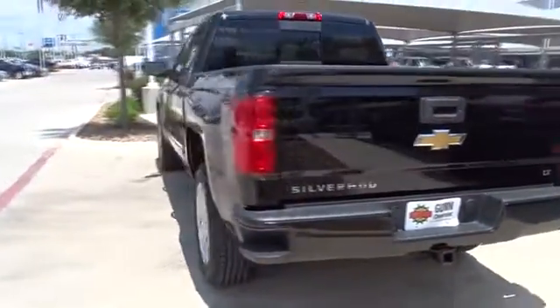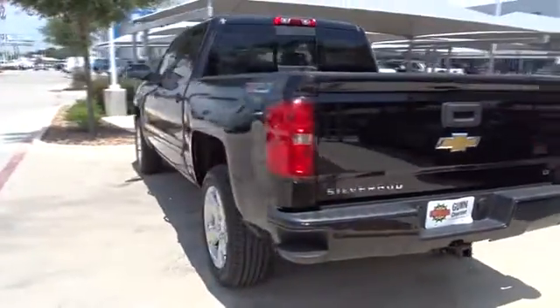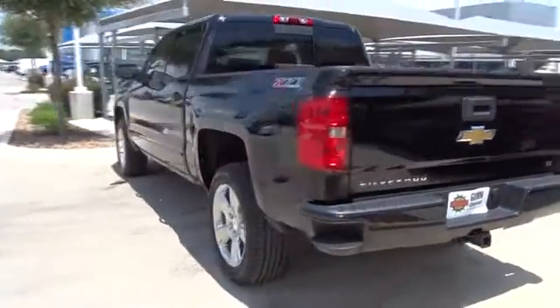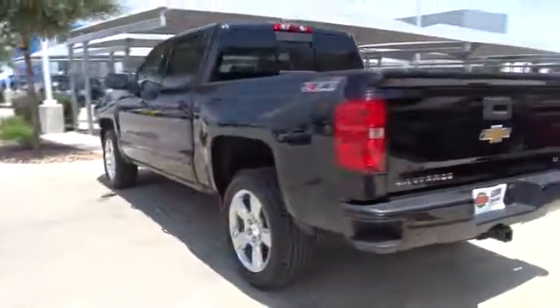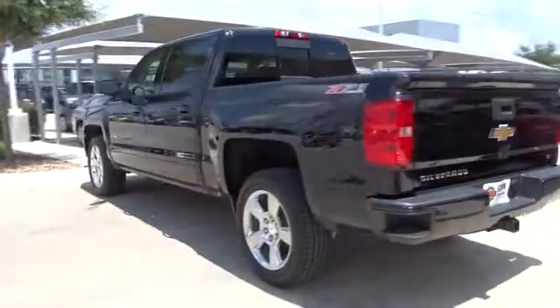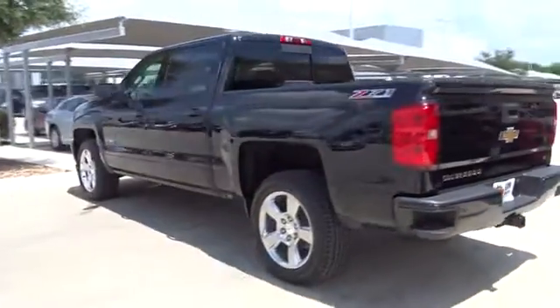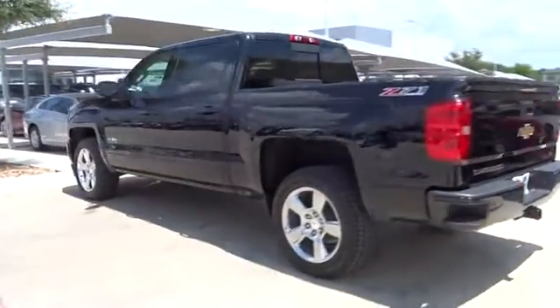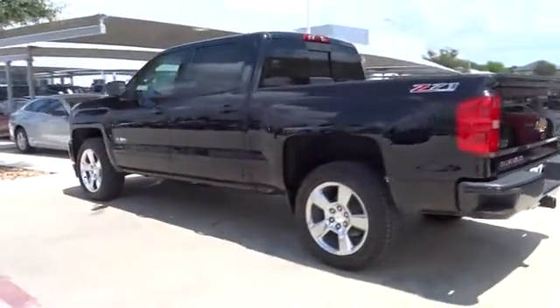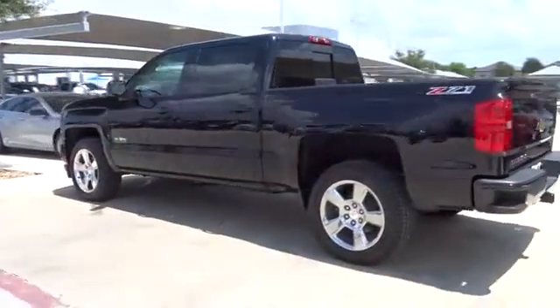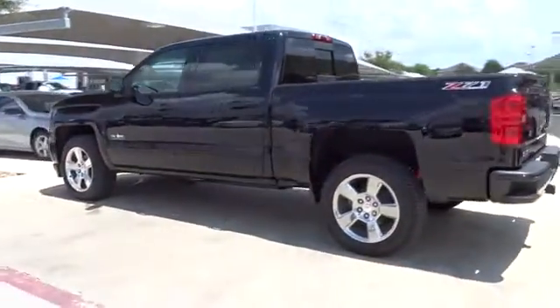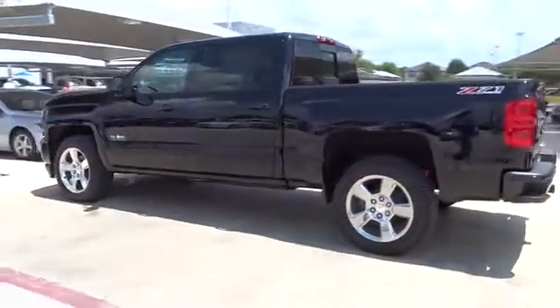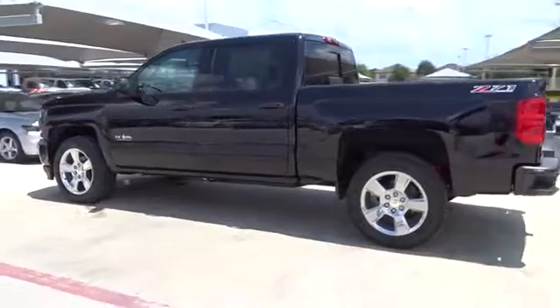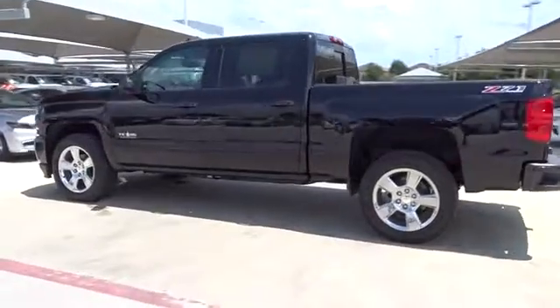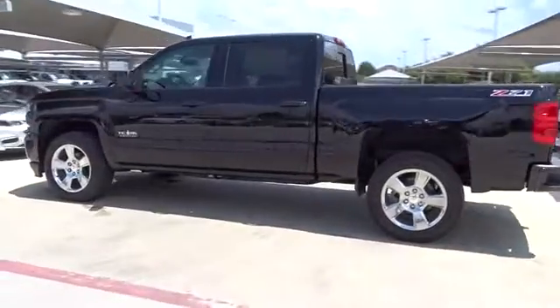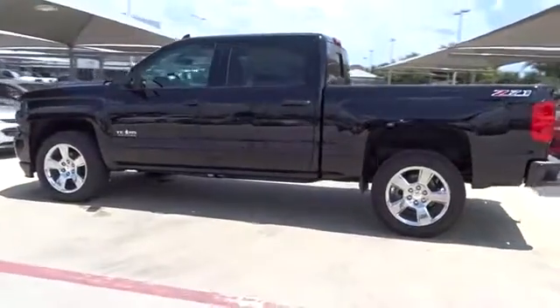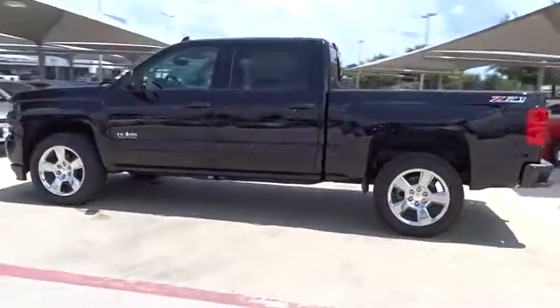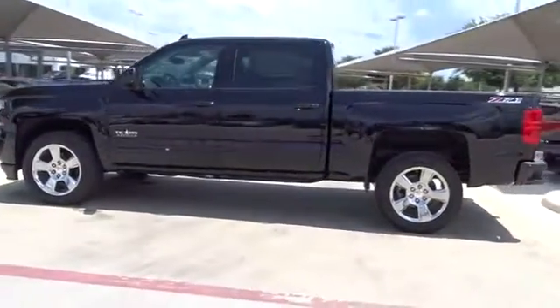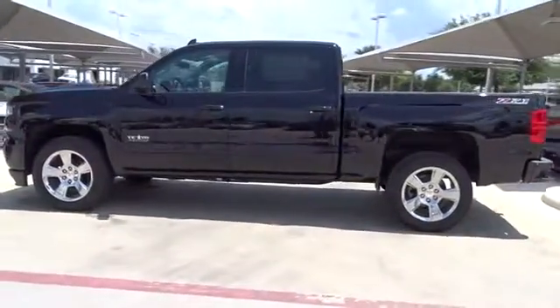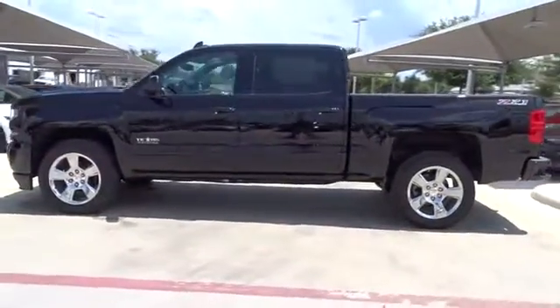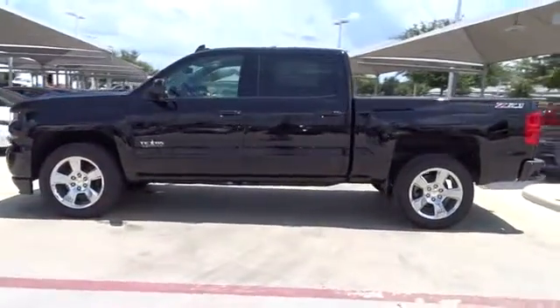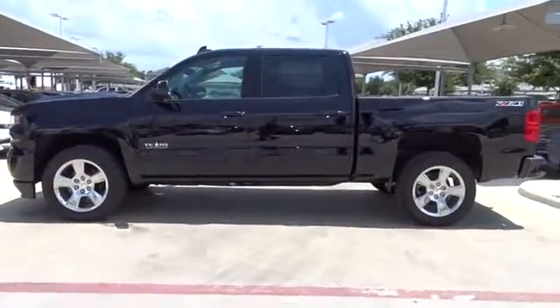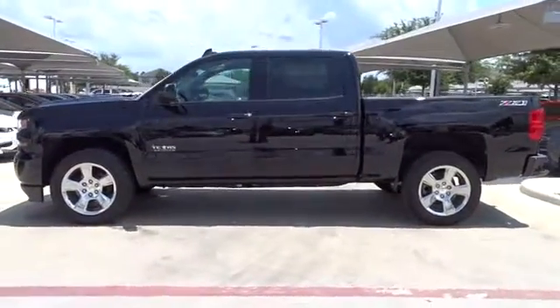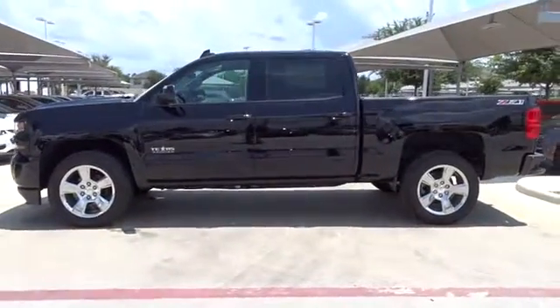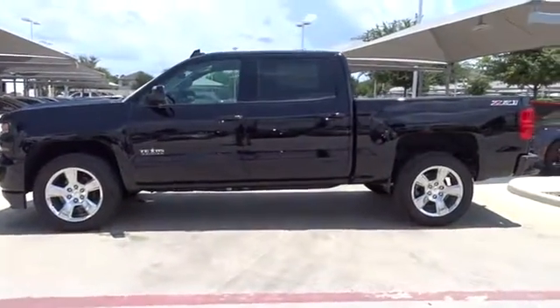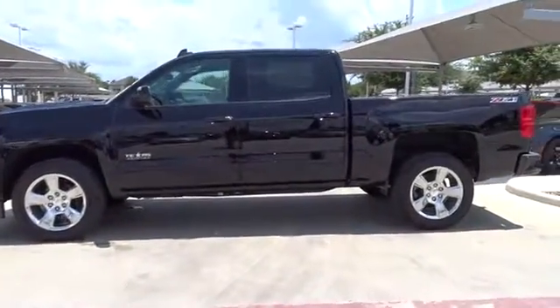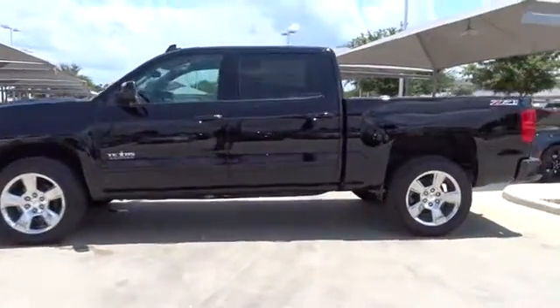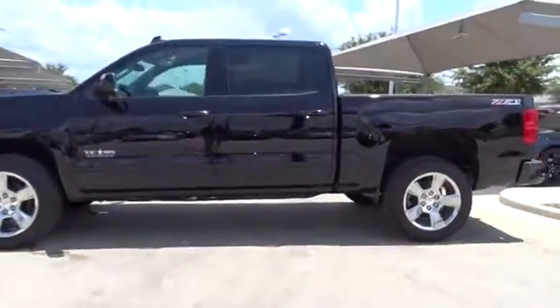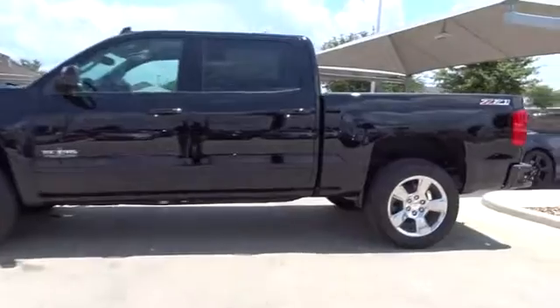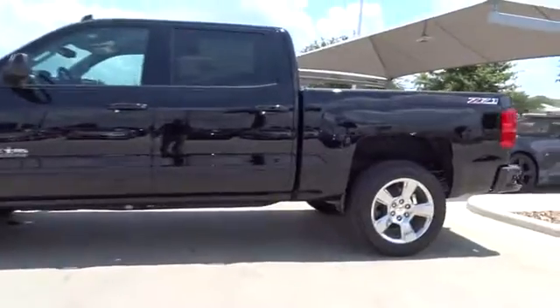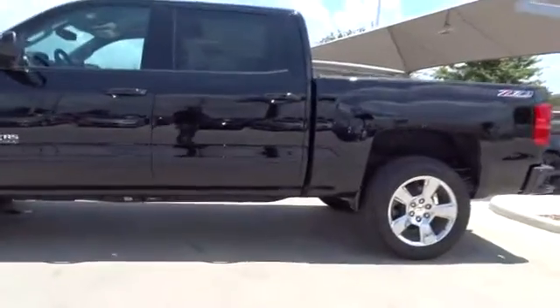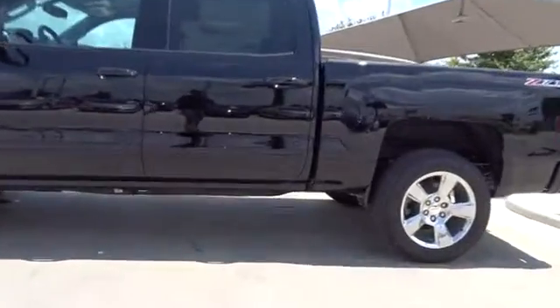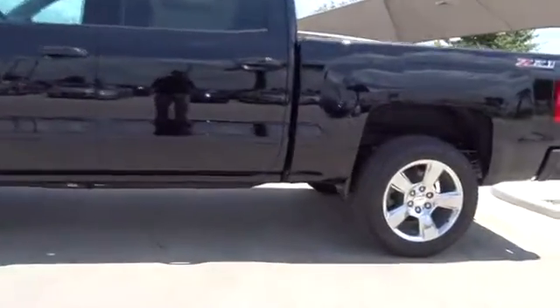Bluetooth. Adjustable steering wheel. Power steering. Four-wheel disc brakes. Cruise control. Aluminum wheels. Floor mats. Four-wheel drive. AM FM stereo radio.